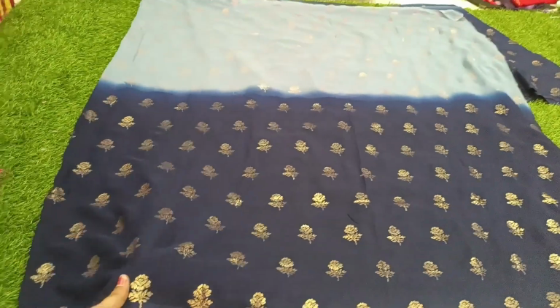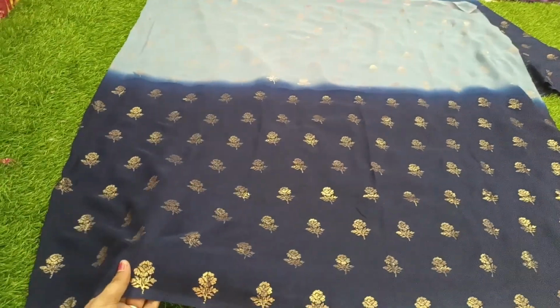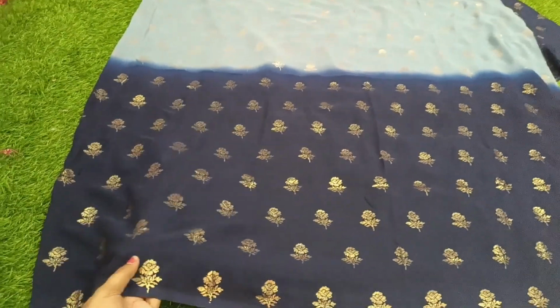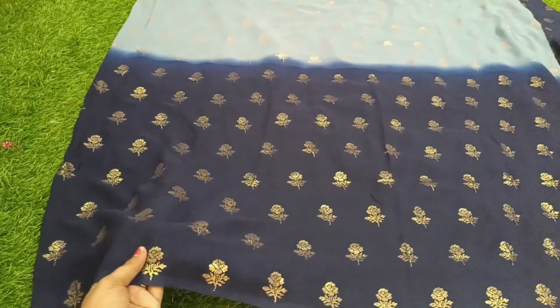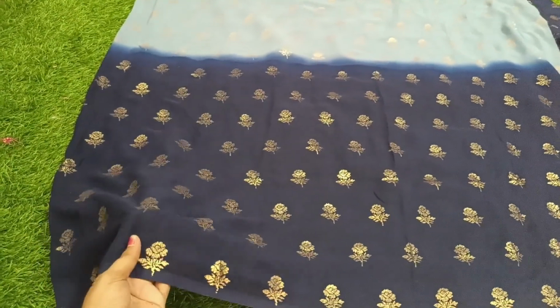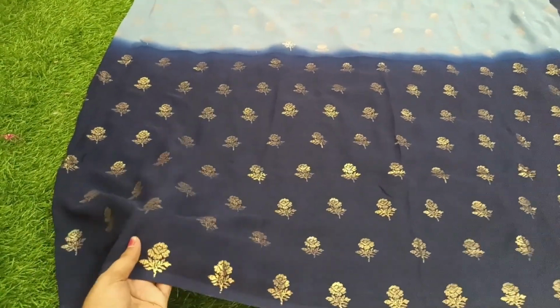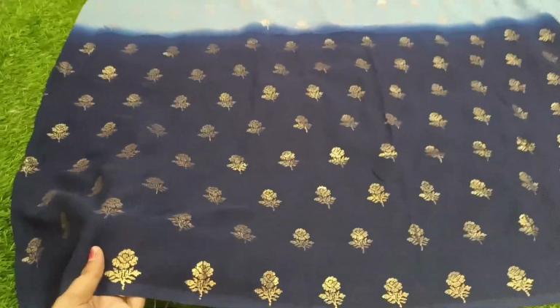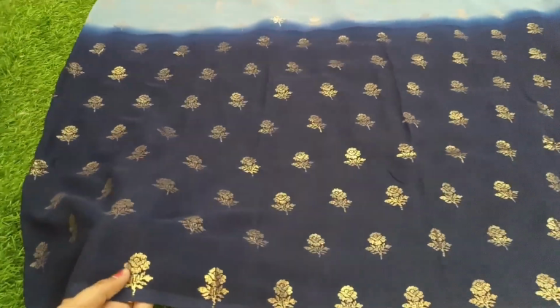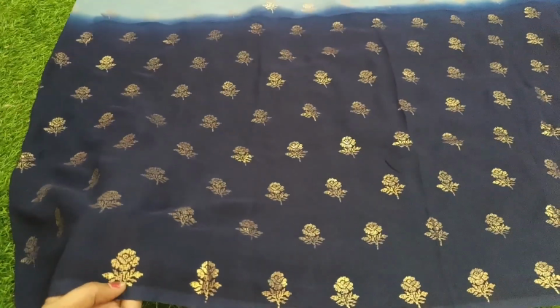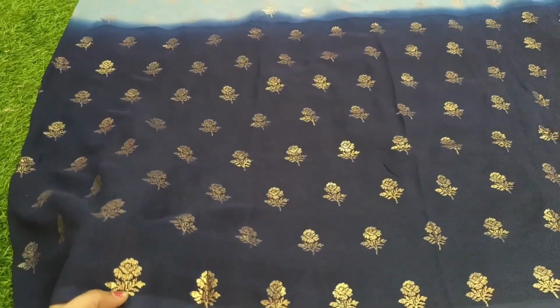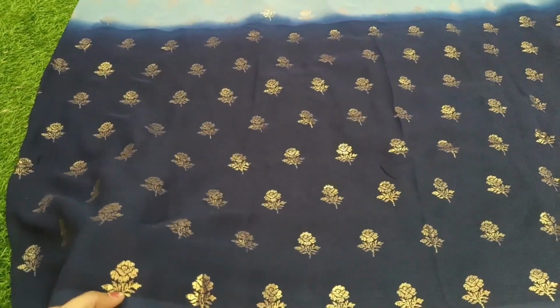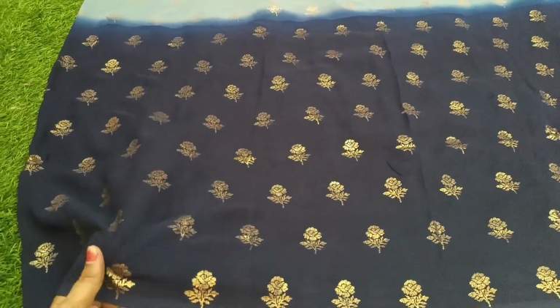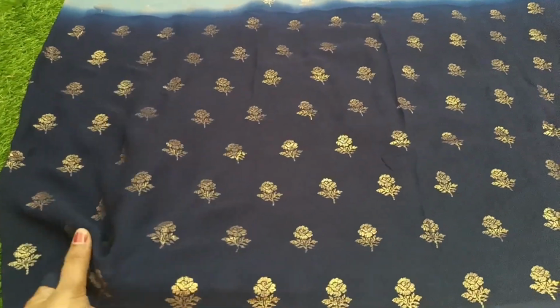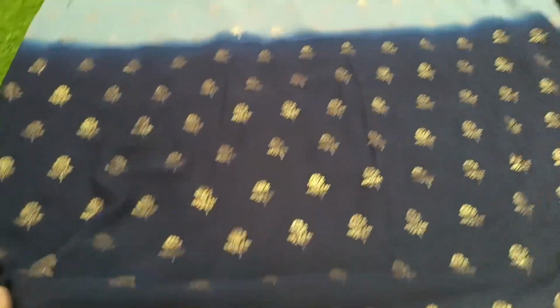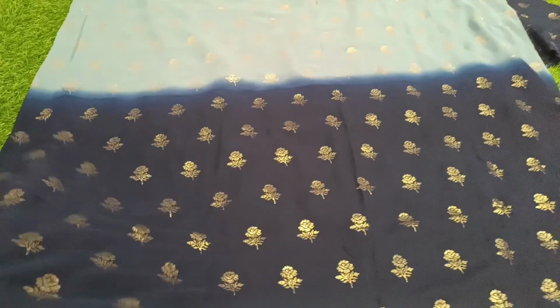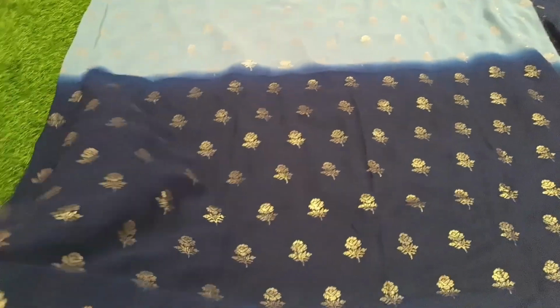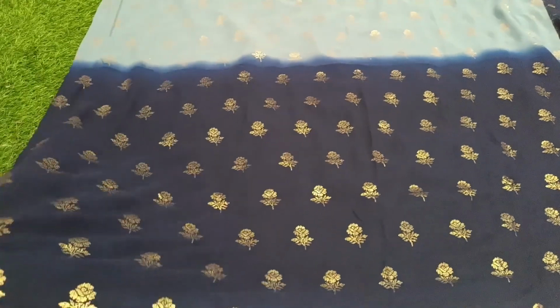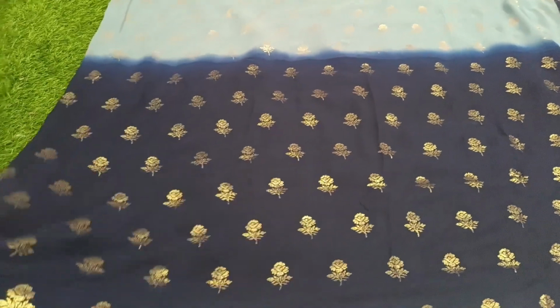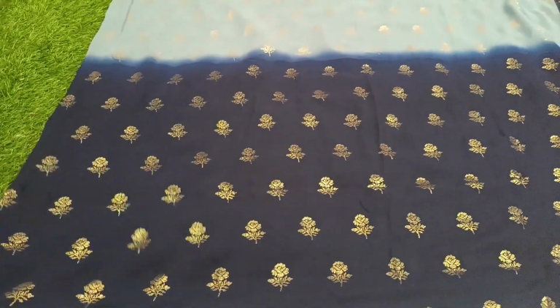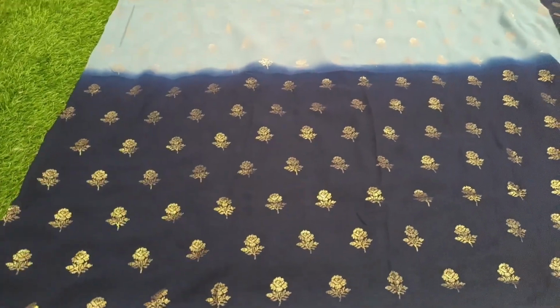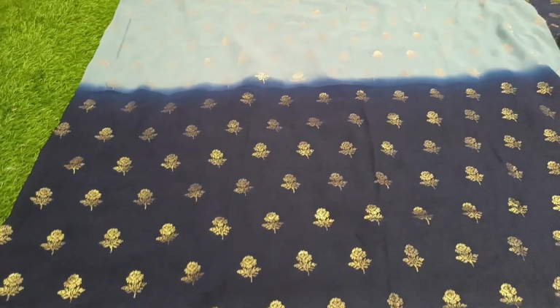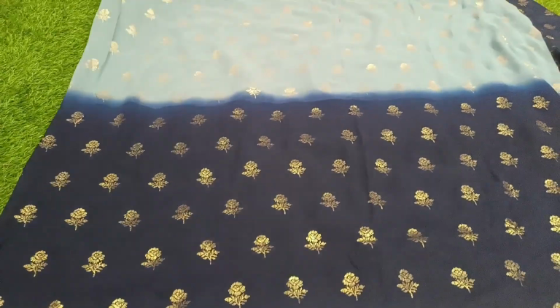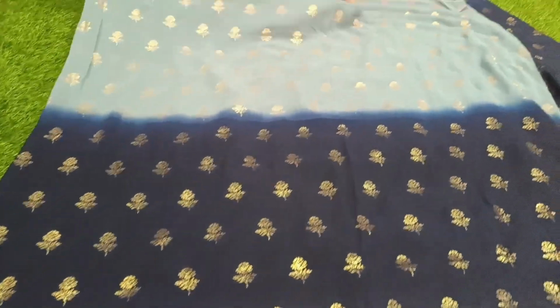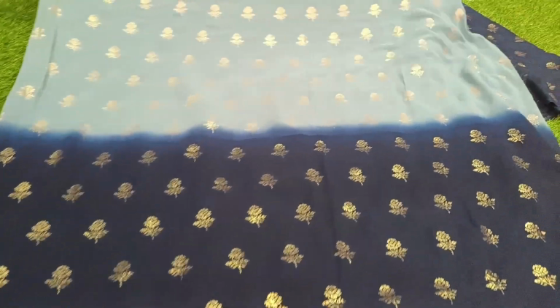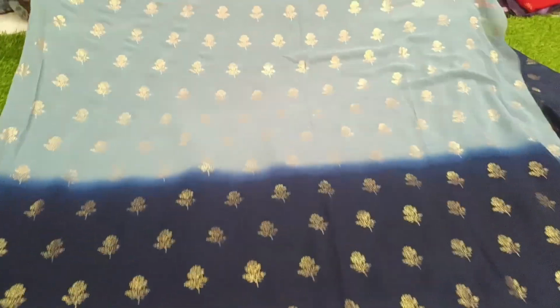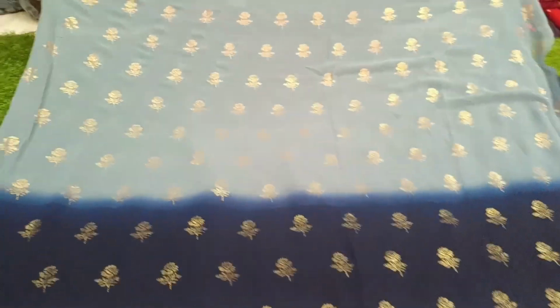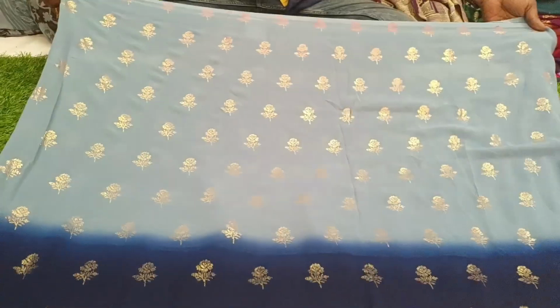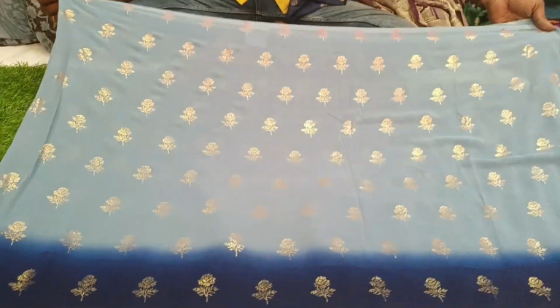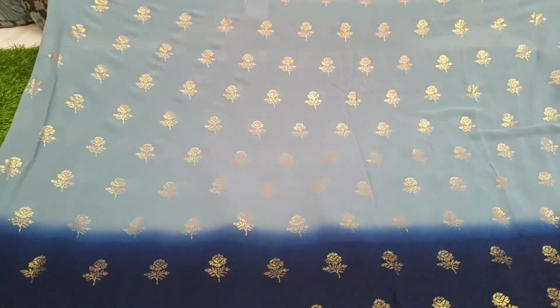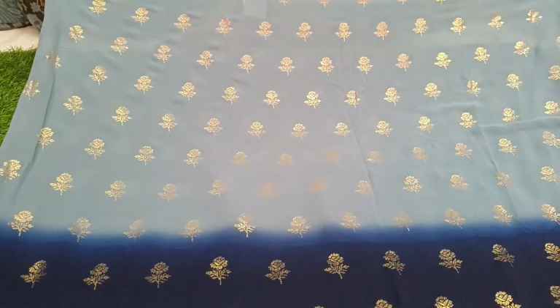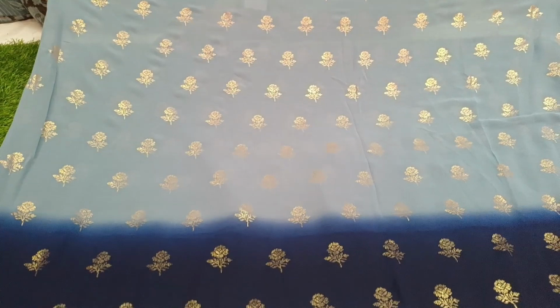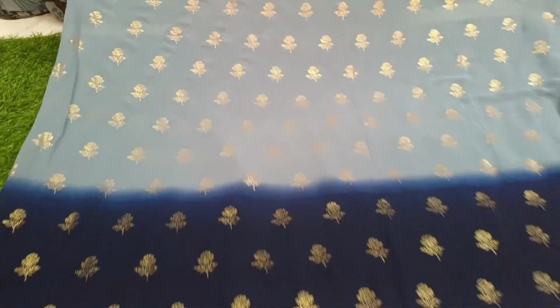Hi and welcome back to our channel, friends. I will share two cut saris in this video. We are doing two or three videos in this video.